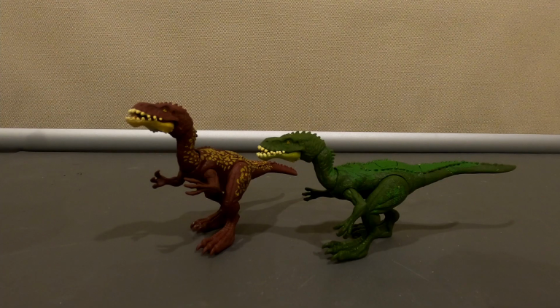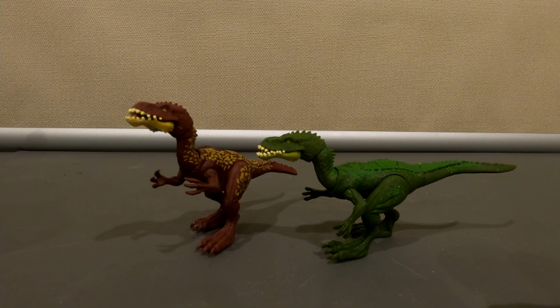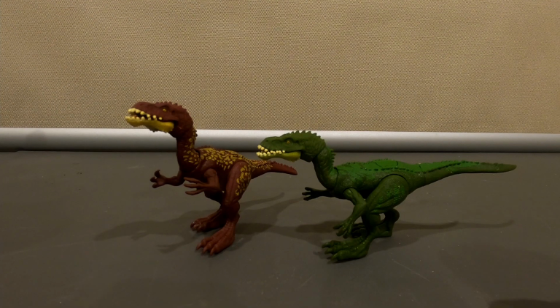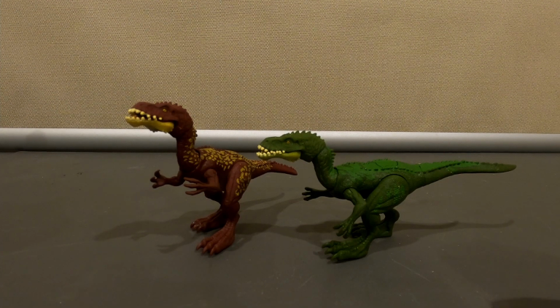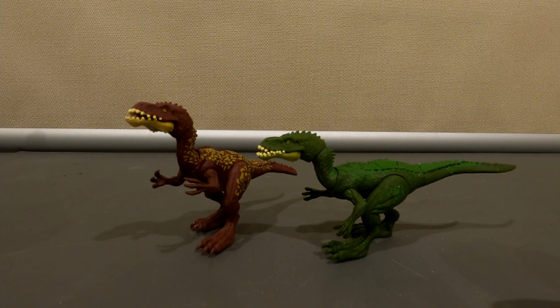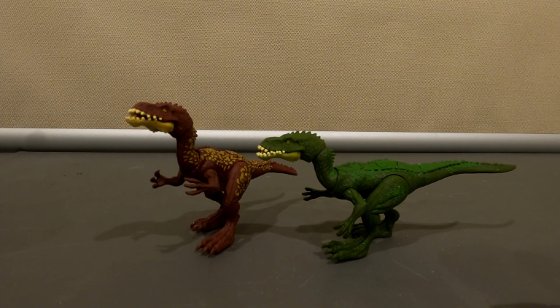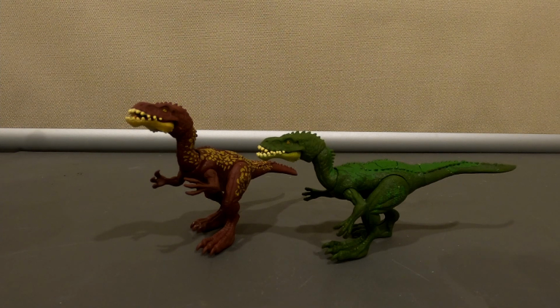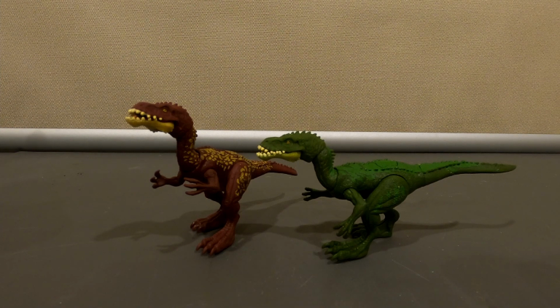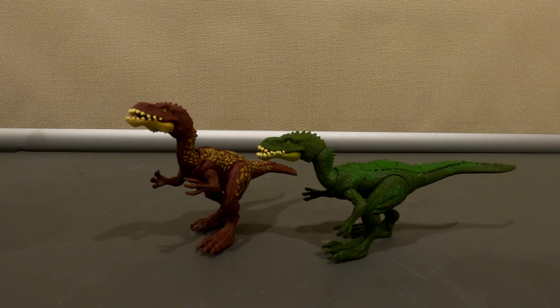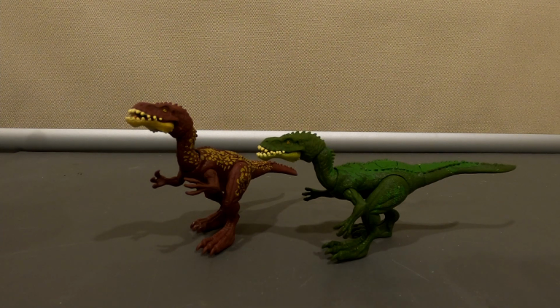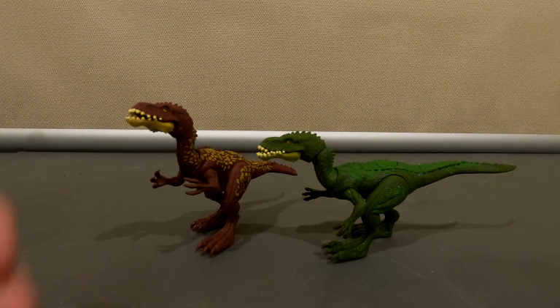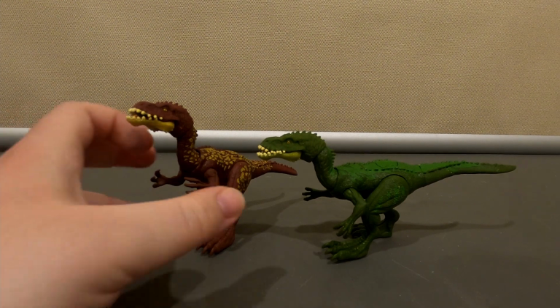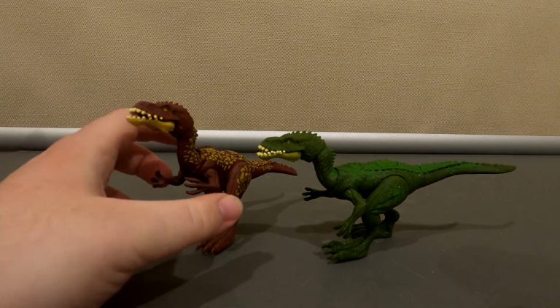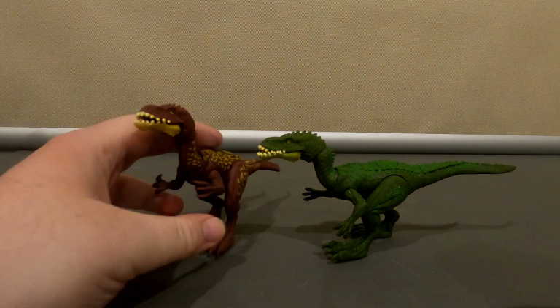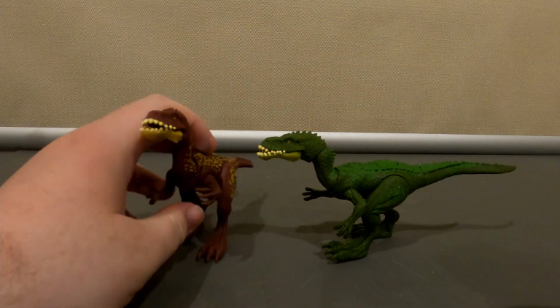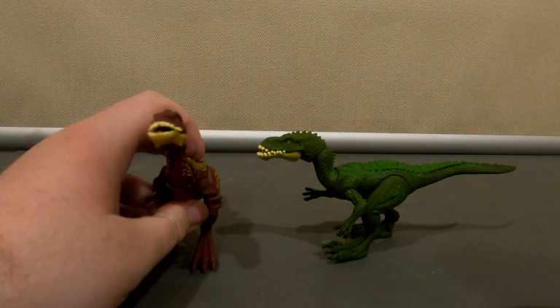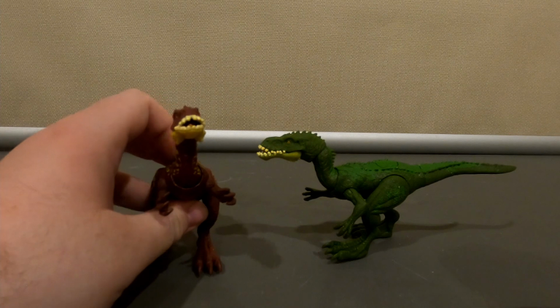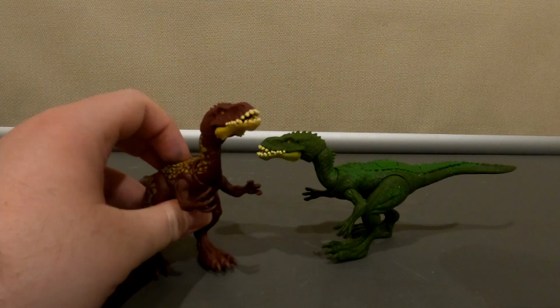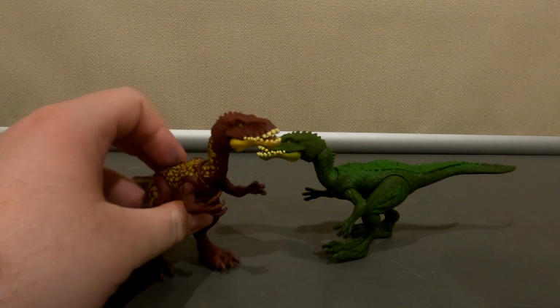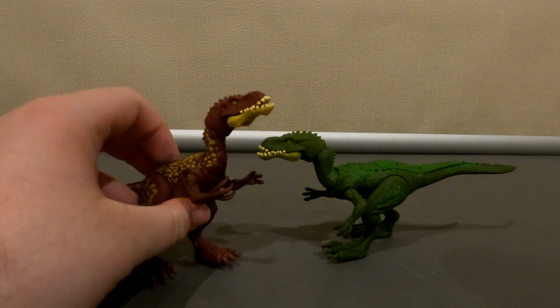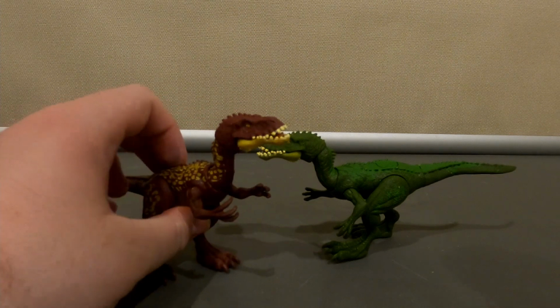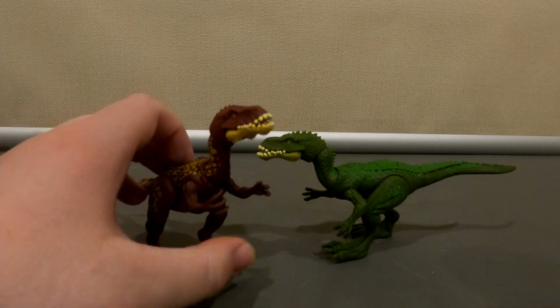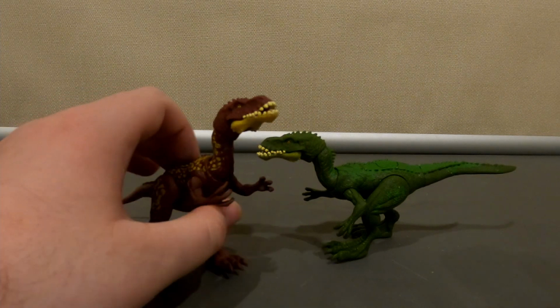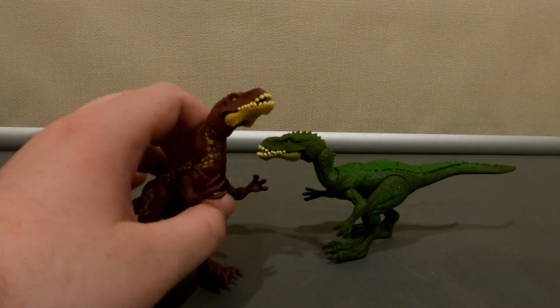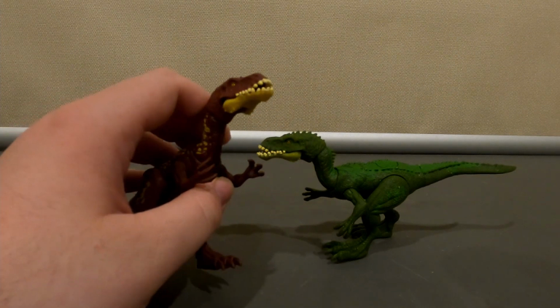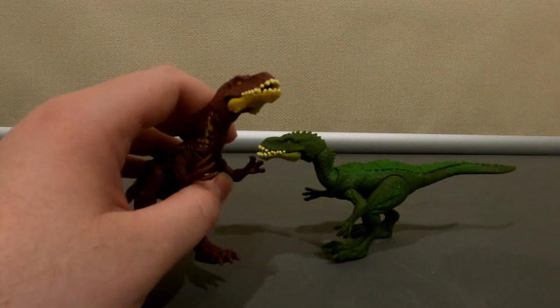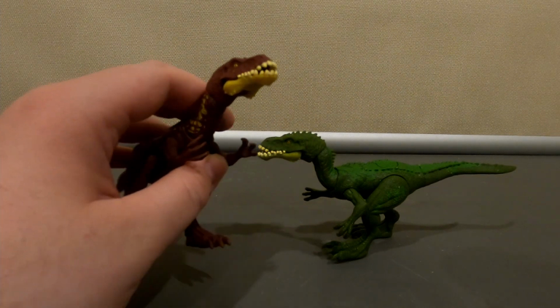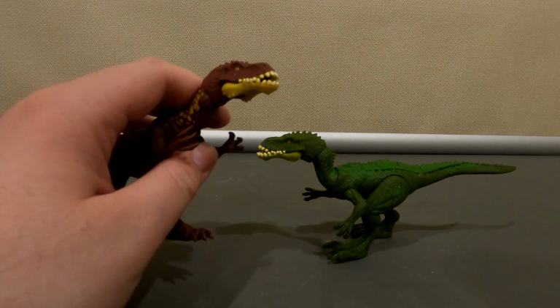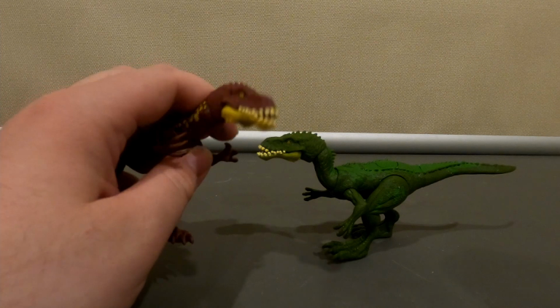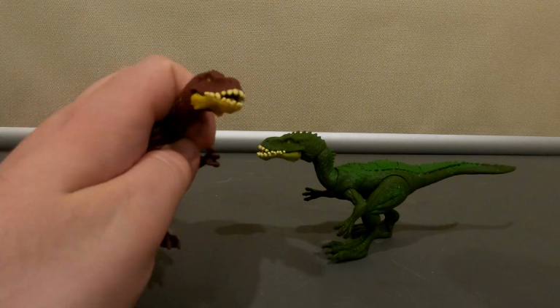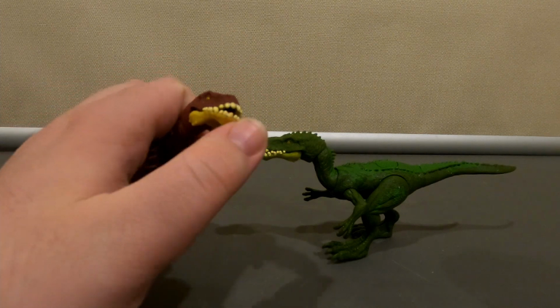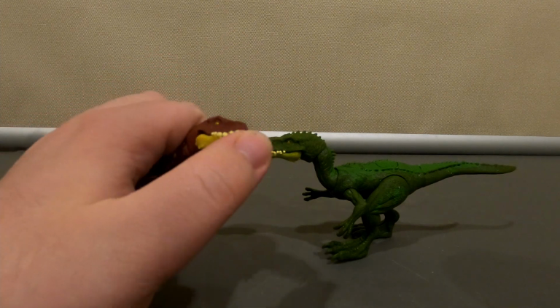Hello, this is the Eye of the Swarm, and today we're looking at the Jurassic World Machikosaurus. If you don't know what that is, it makes an appearance in Prehistoric Planet.